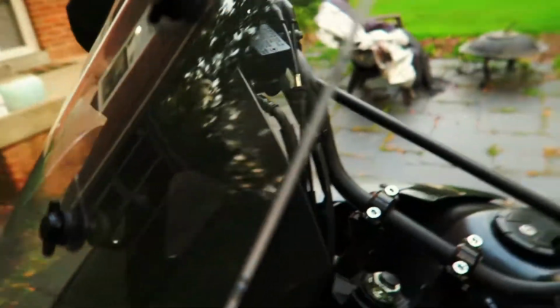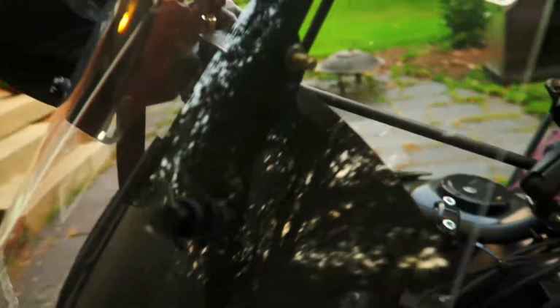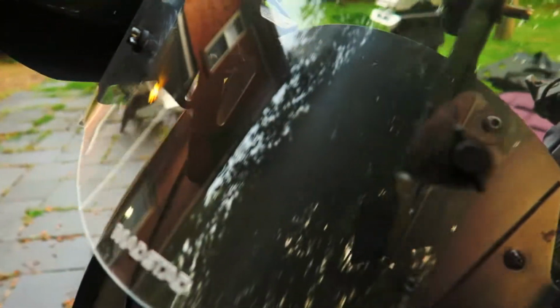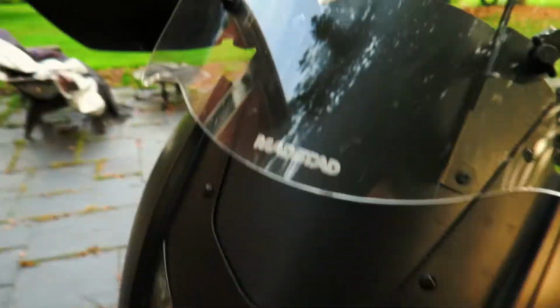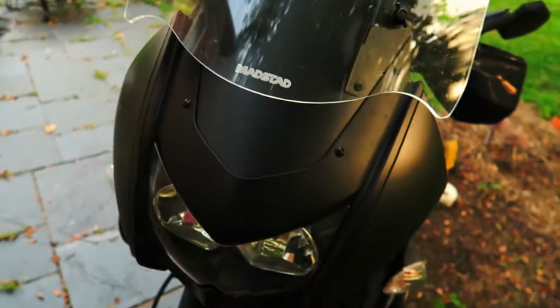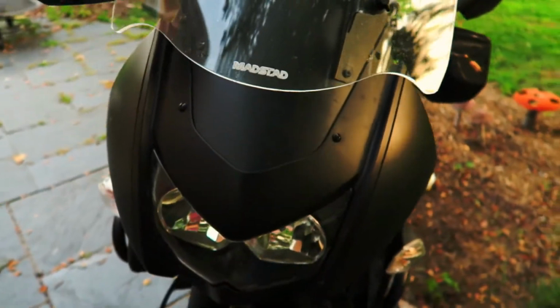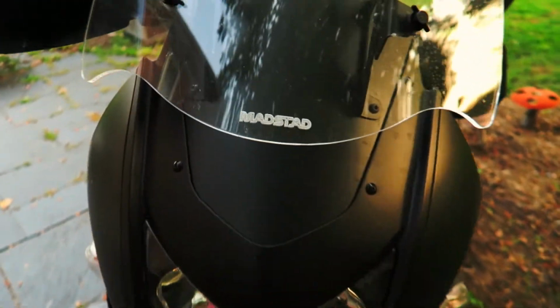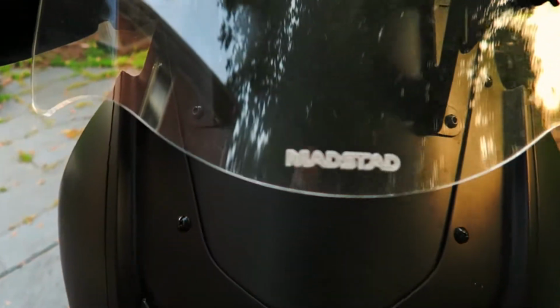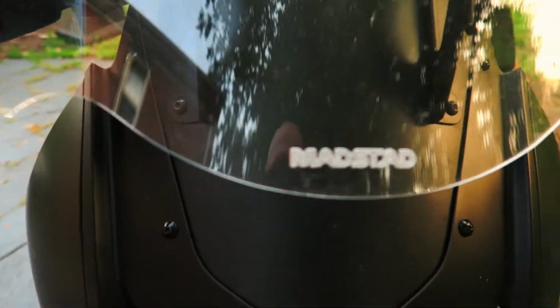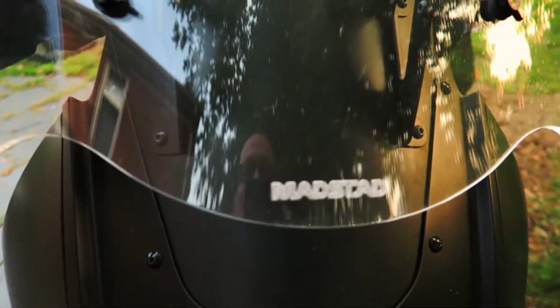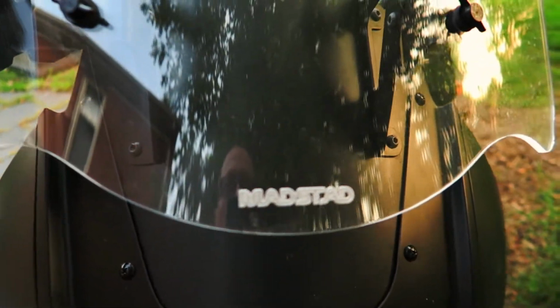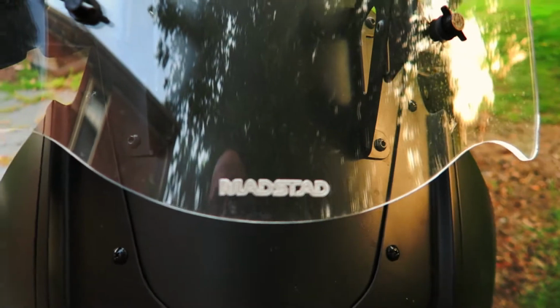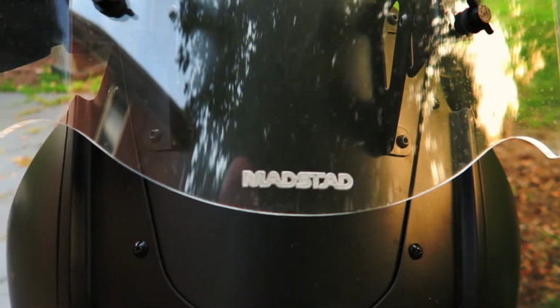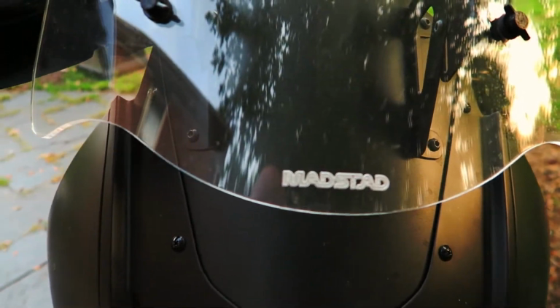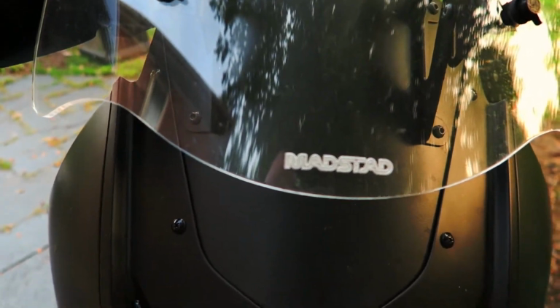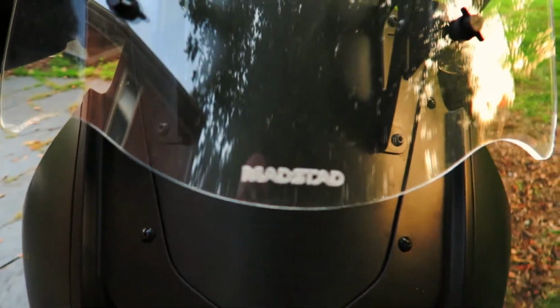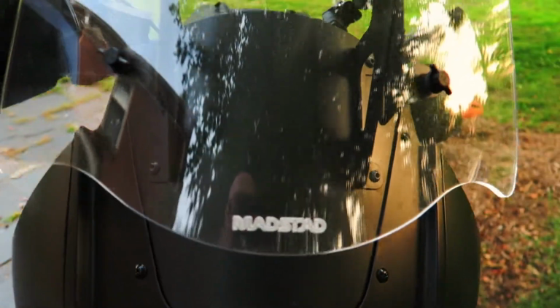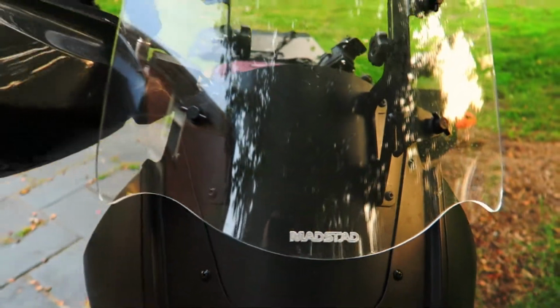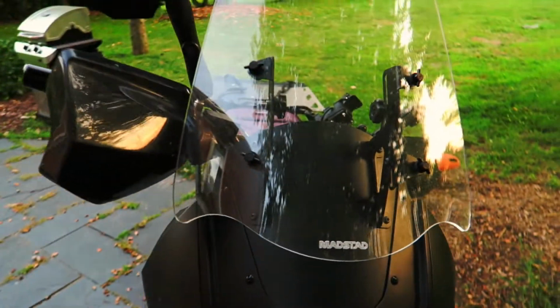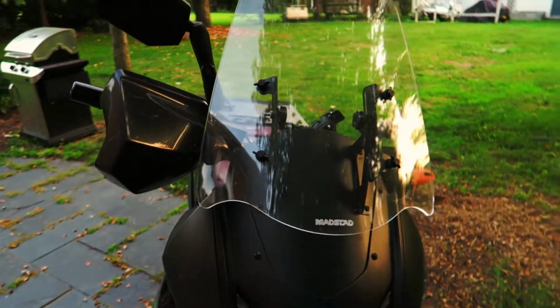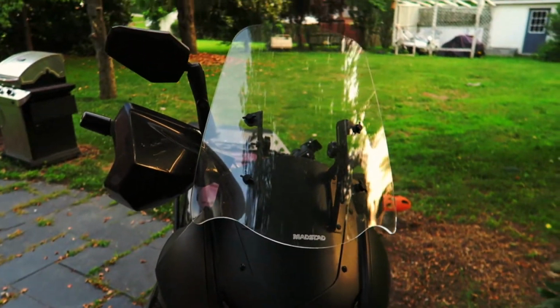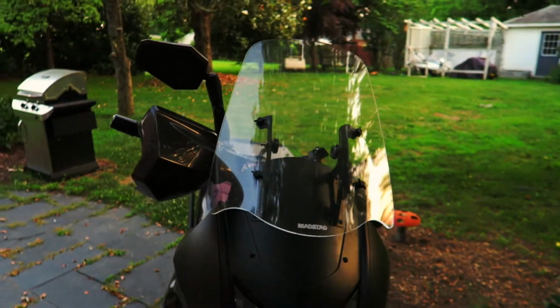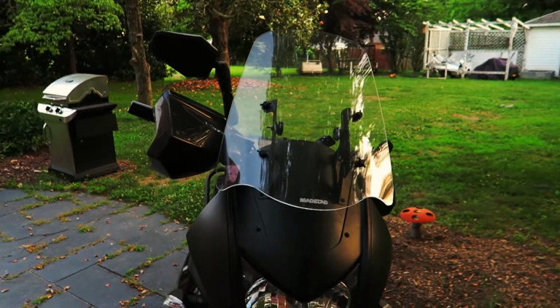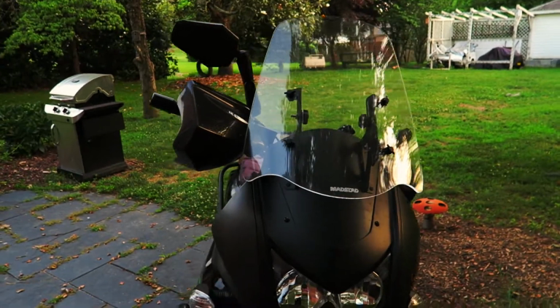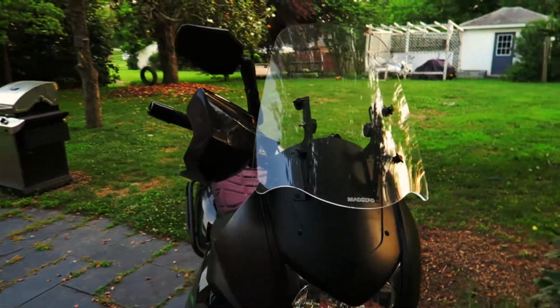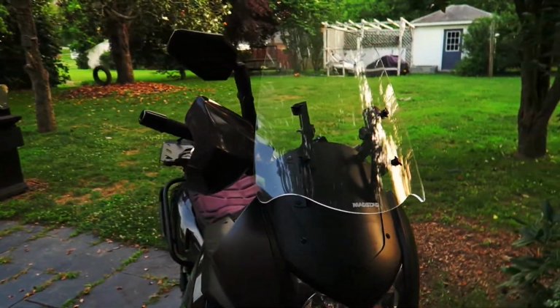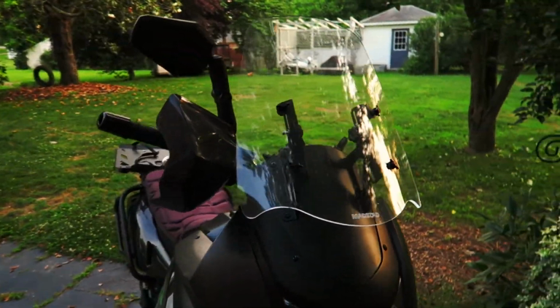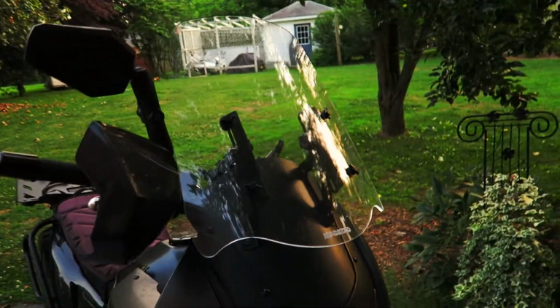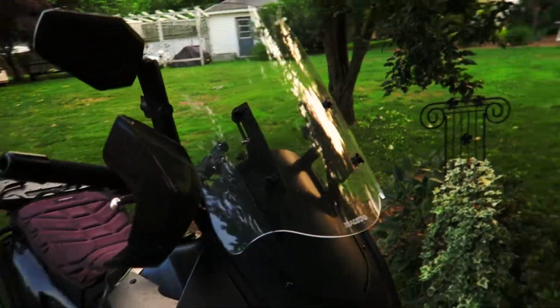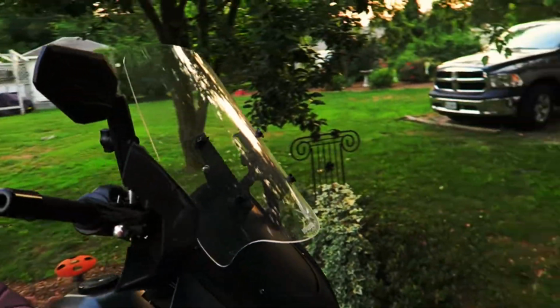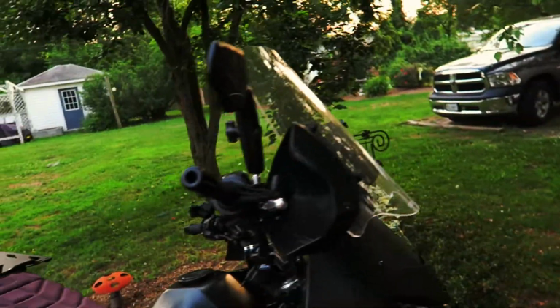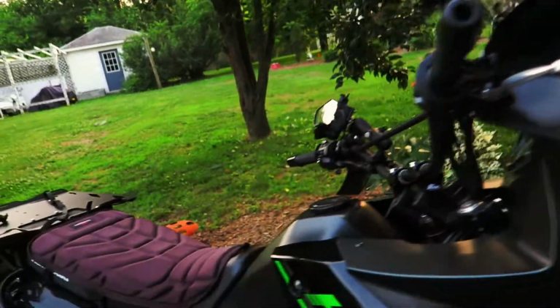I've got the Madstad windshield and I really love this thing. It blocks so much wind that you can get carried away — you look down at the speedometer and you're going faster than you want to go.